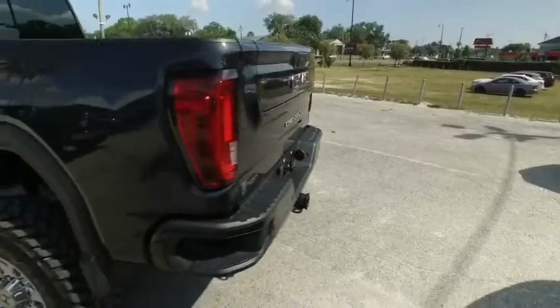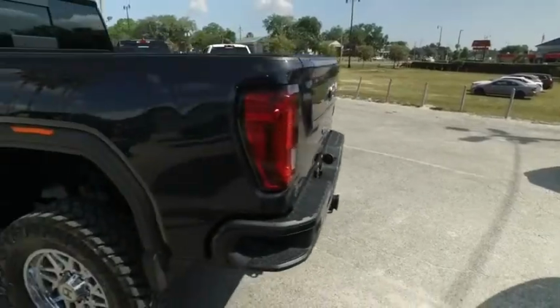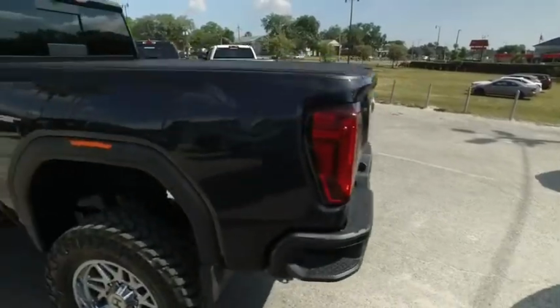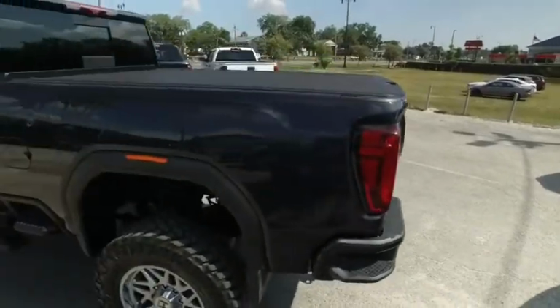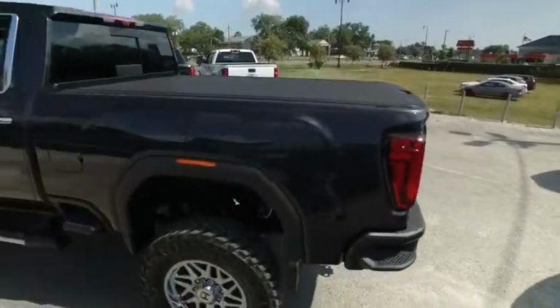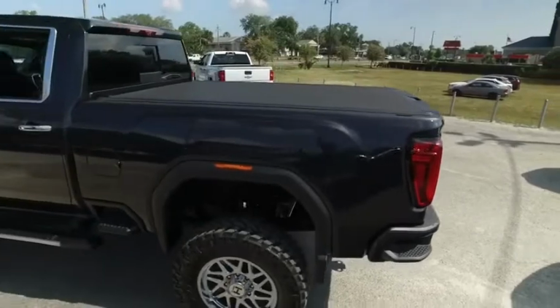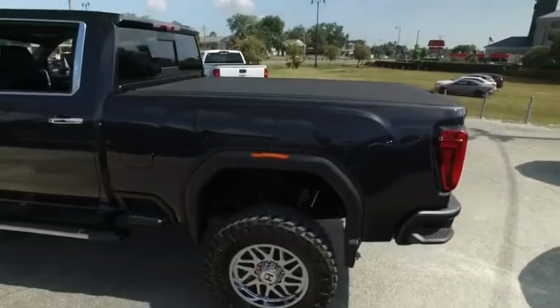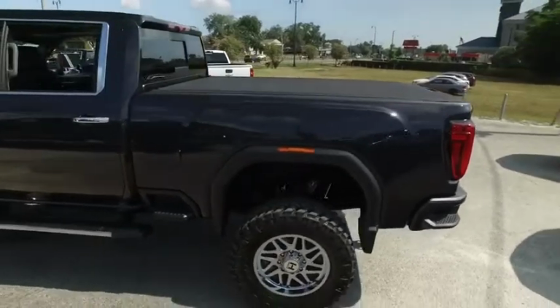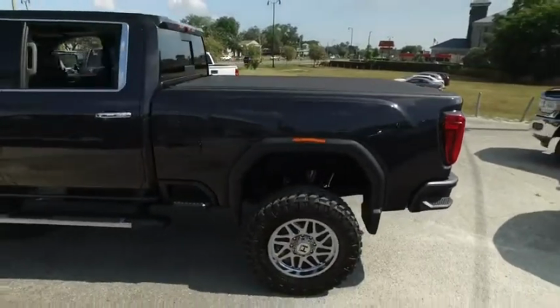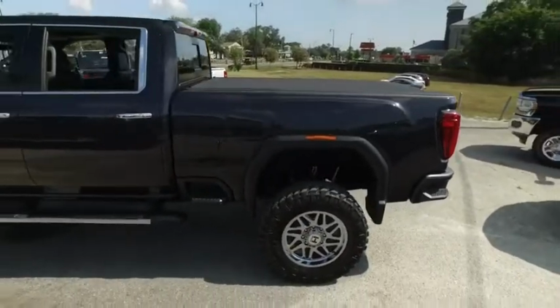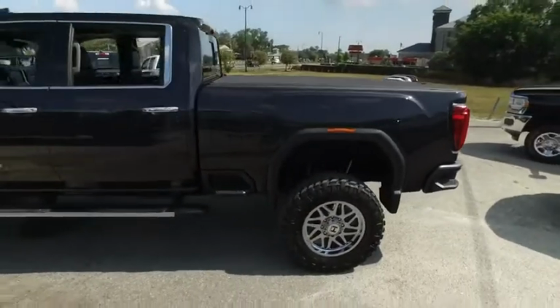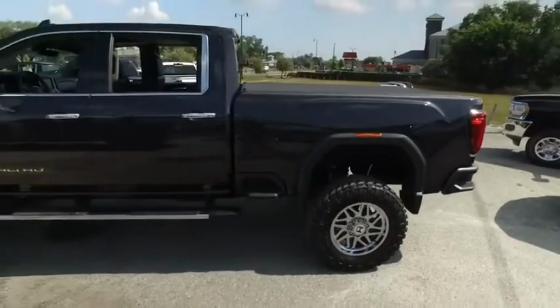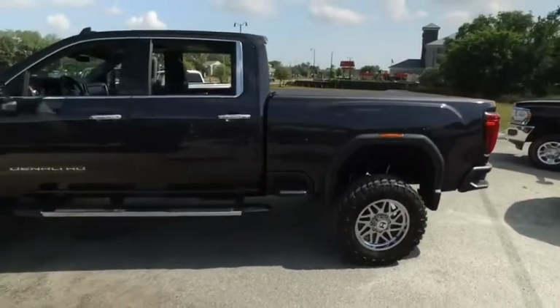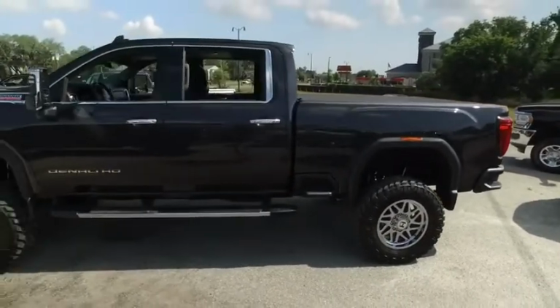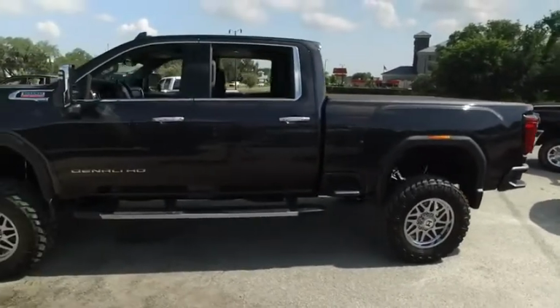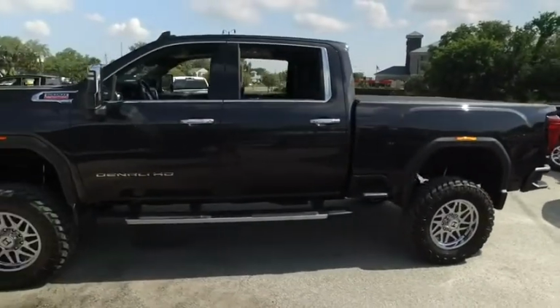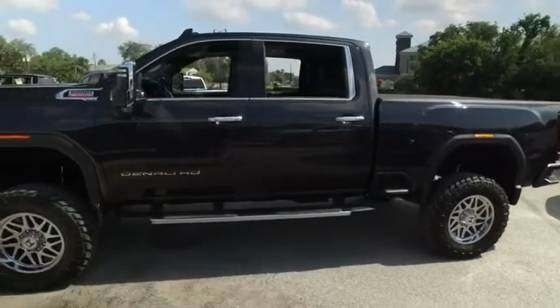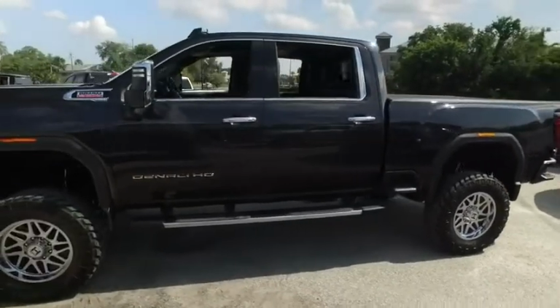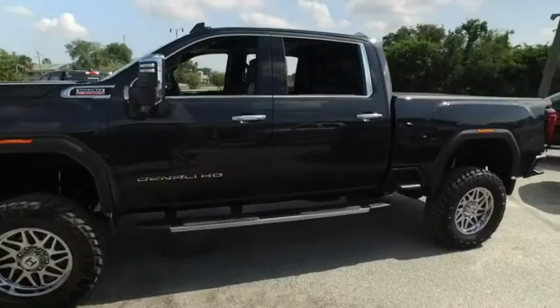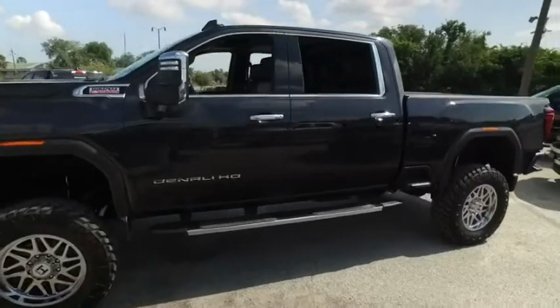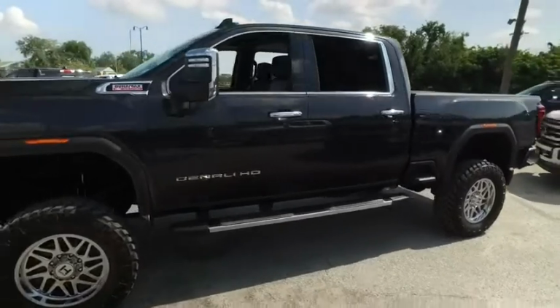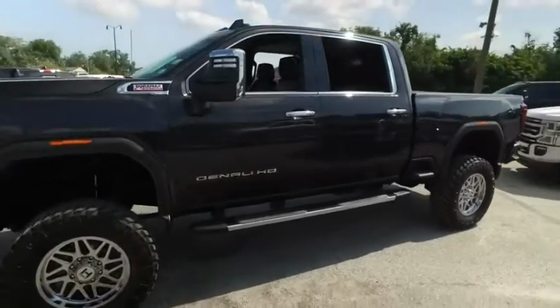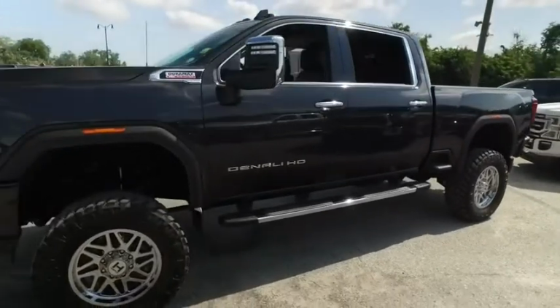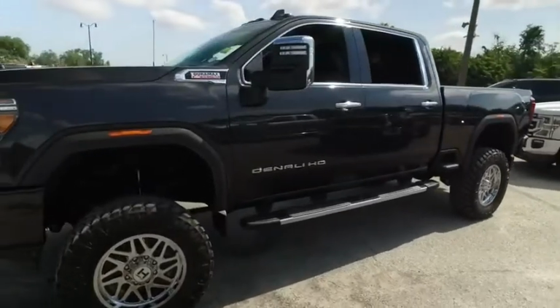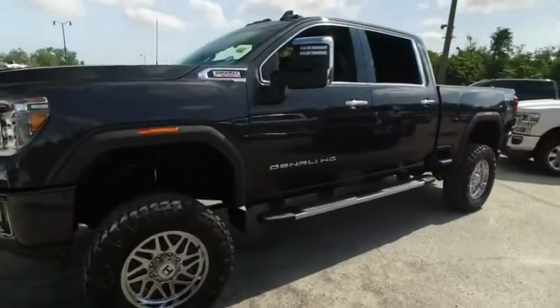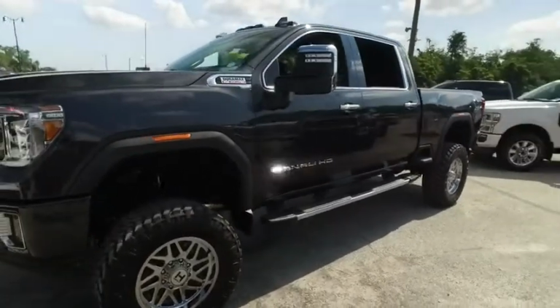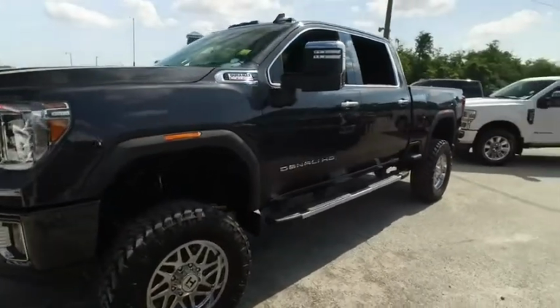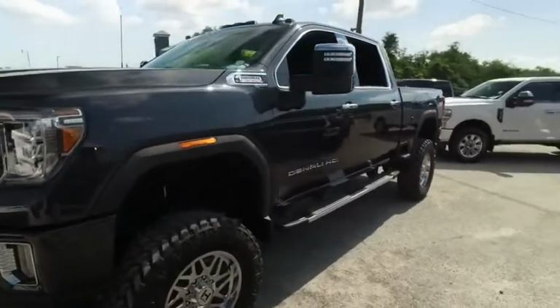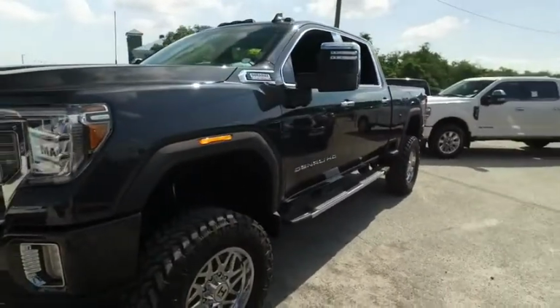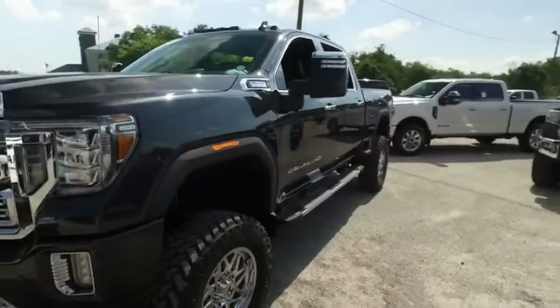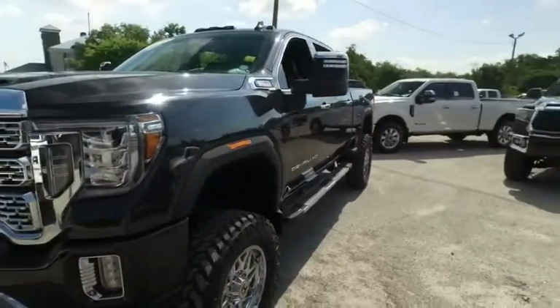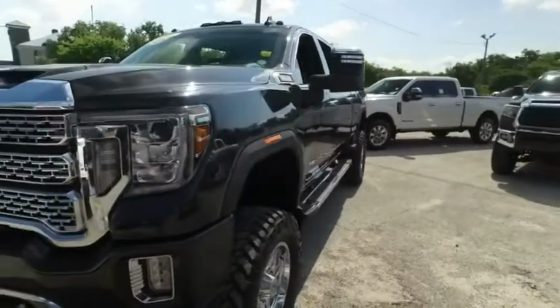Today, Gibson Truck World proudly presents this beautiful 2020 GMC Denali — a brand new lifted beast, to say the least. Absolutely stunning. Those hostile wheels, those beautiful tires, that beautiful lift.